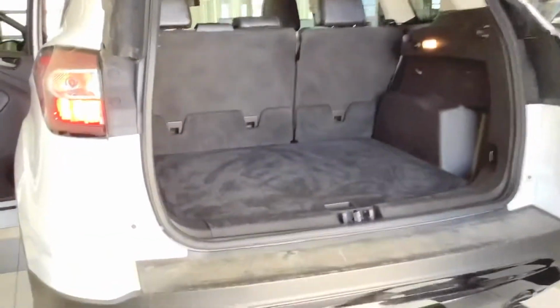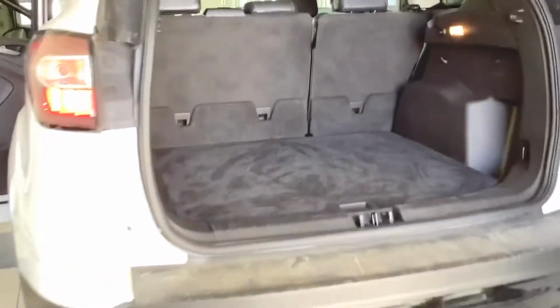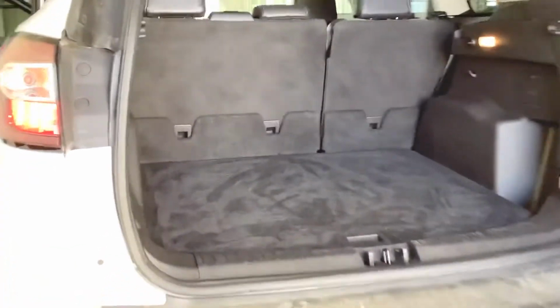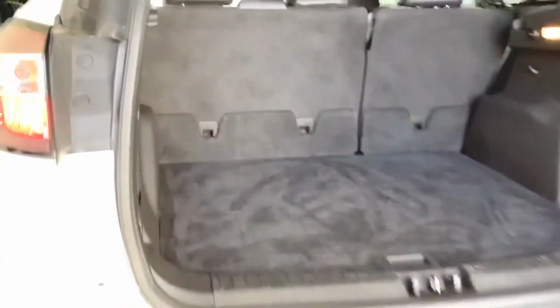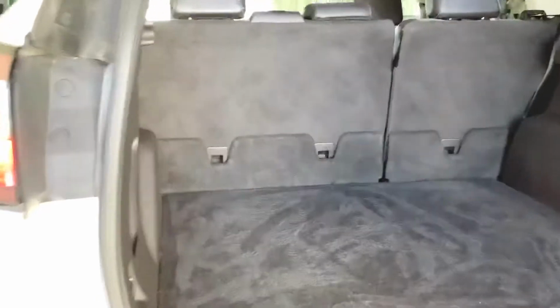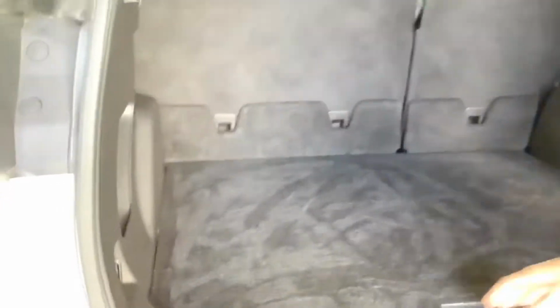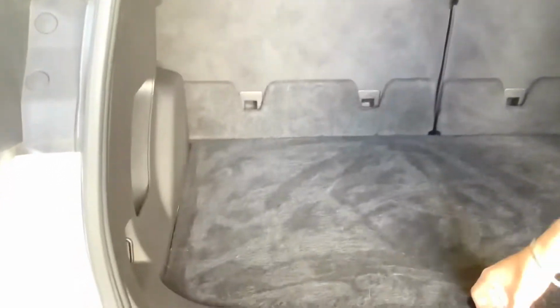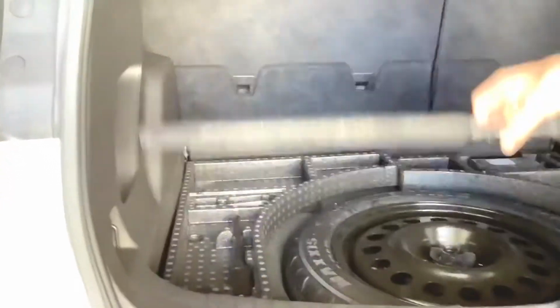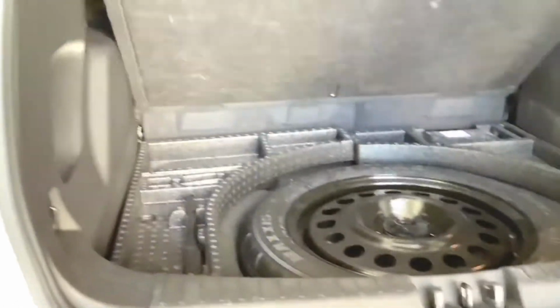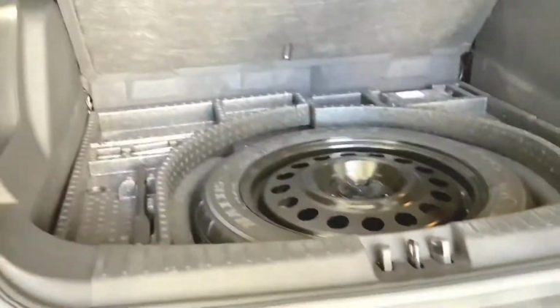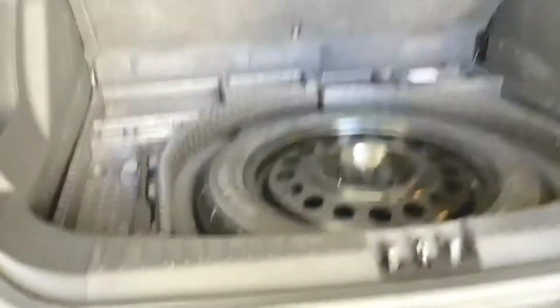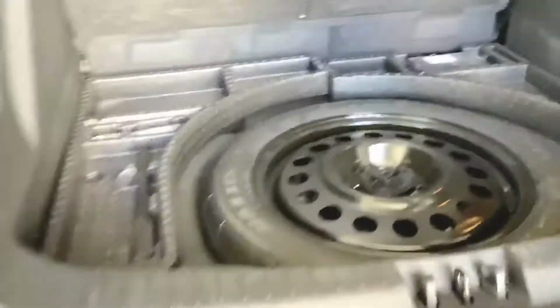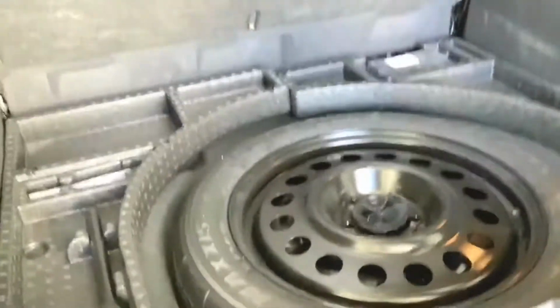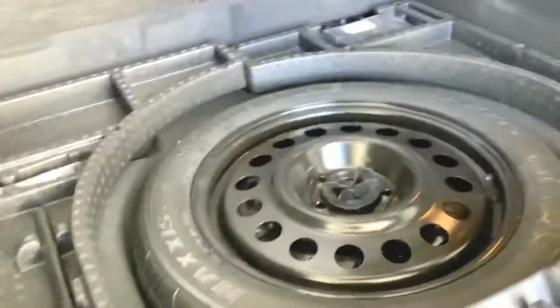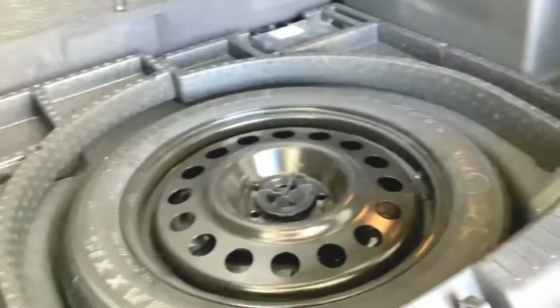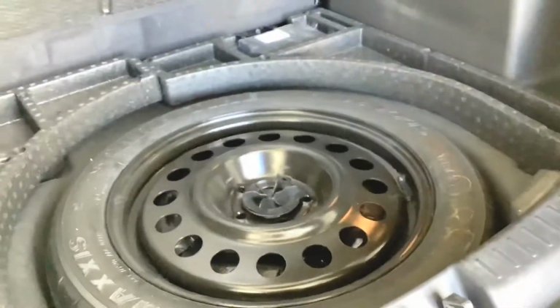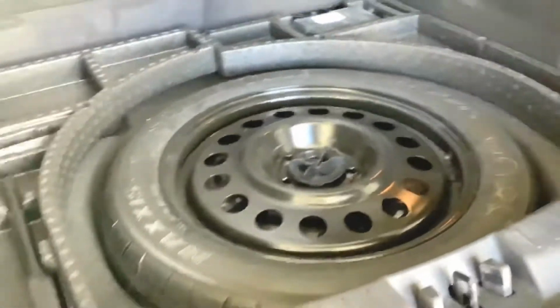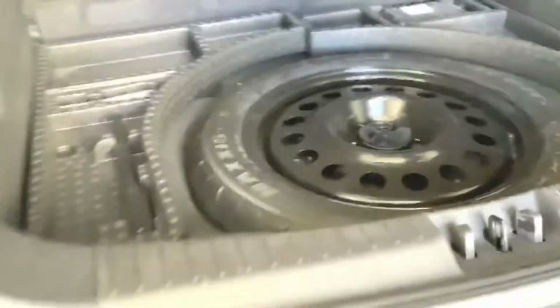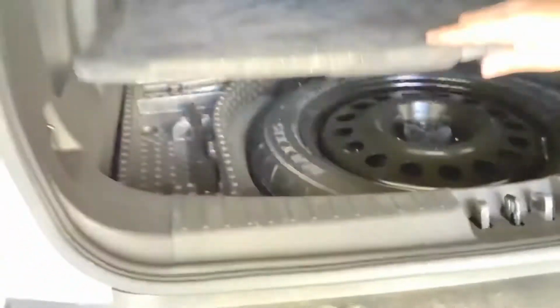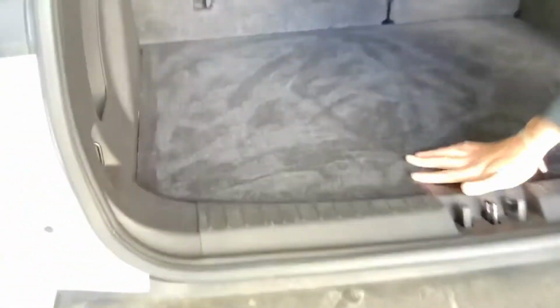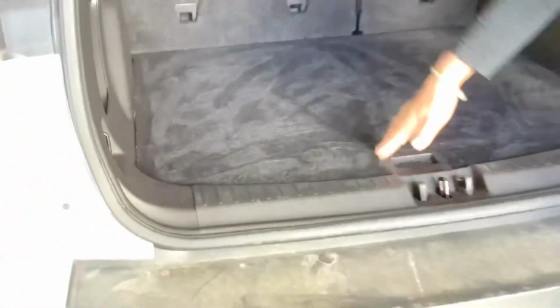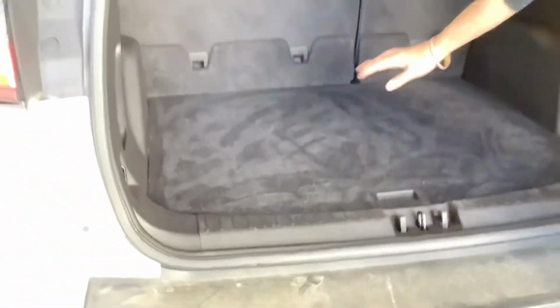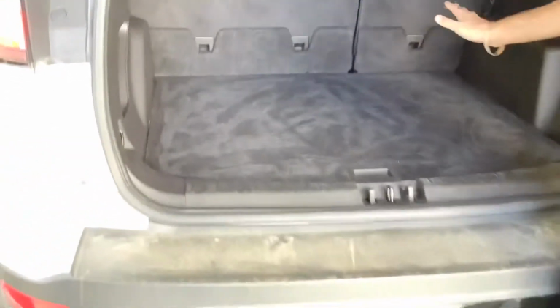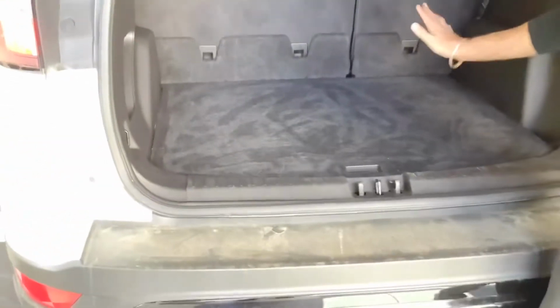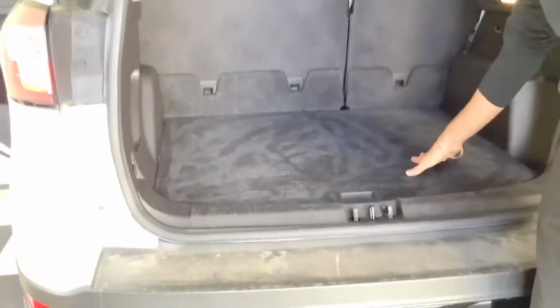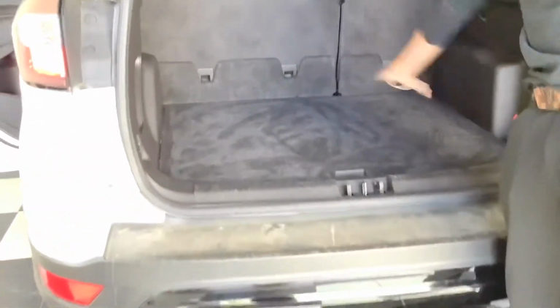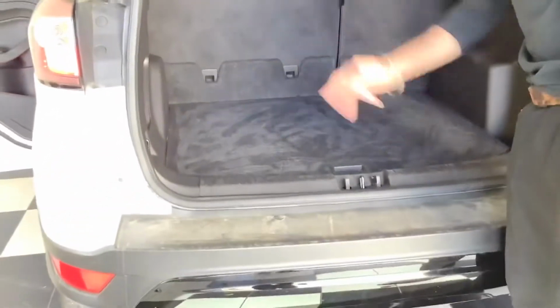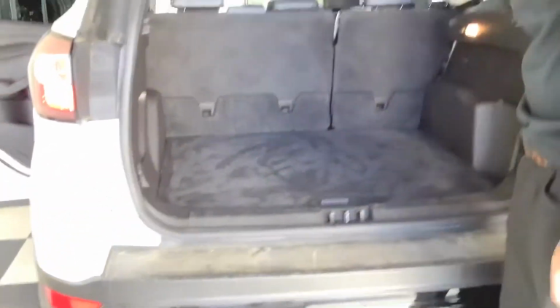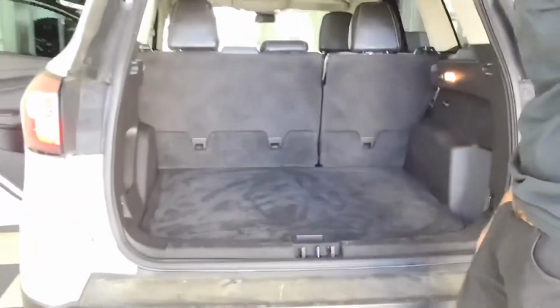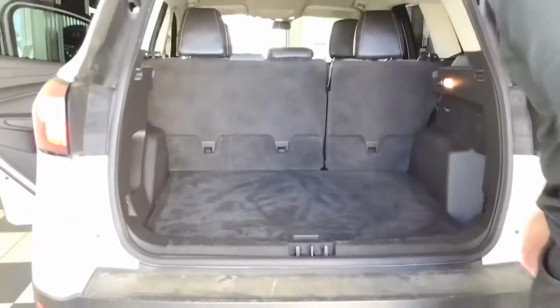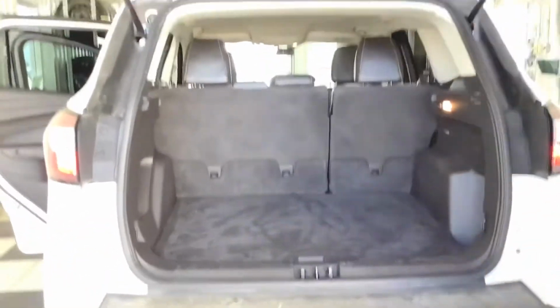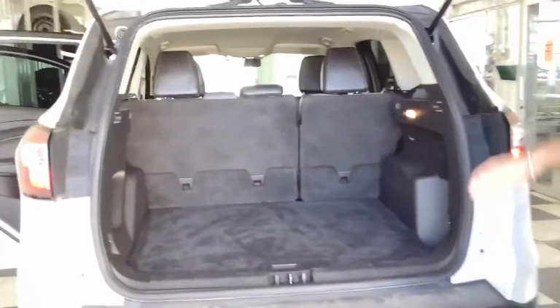Here's the trunk — lots of room in here. I just want to show you the bottom where the spare tire is kept. We have our jack as well. Lots of room here — I mean, even I could sit down here and sleep if I wanted to.